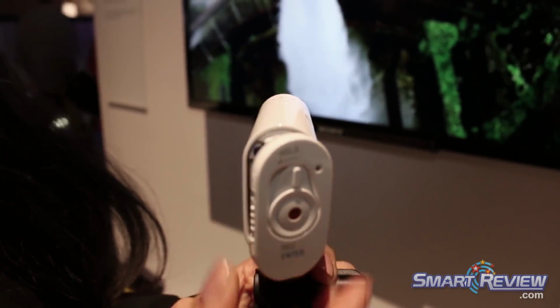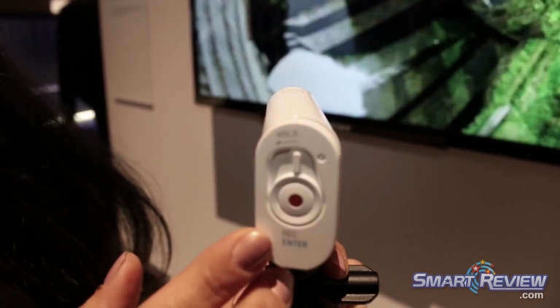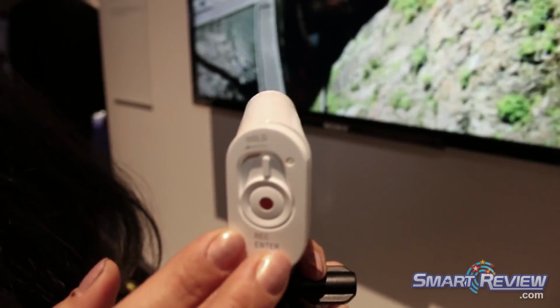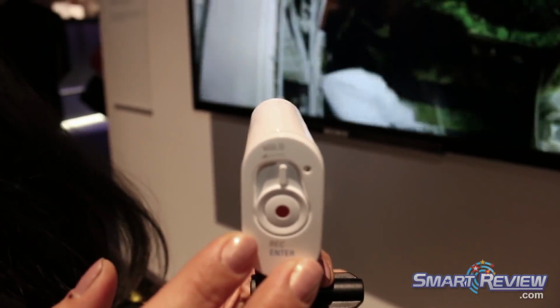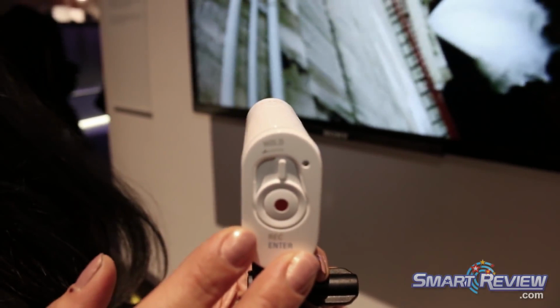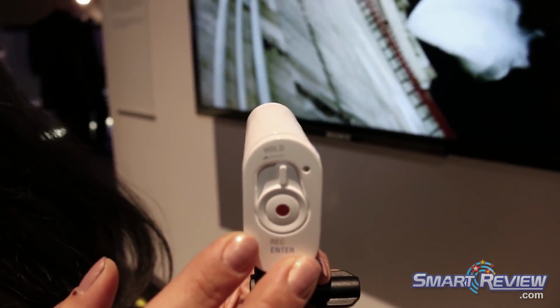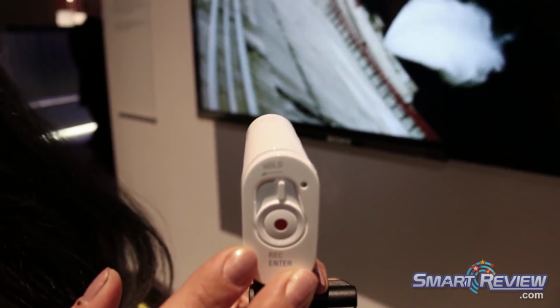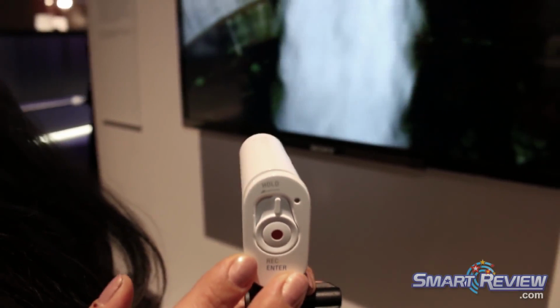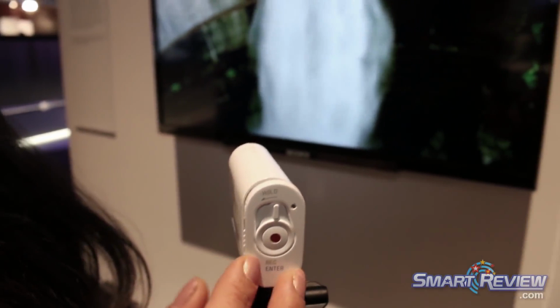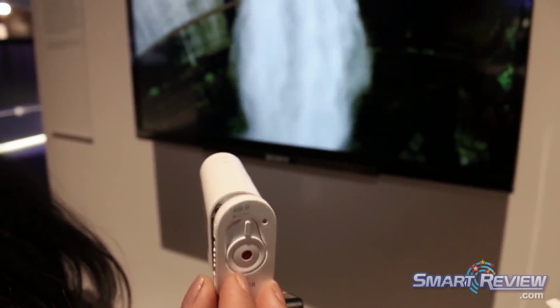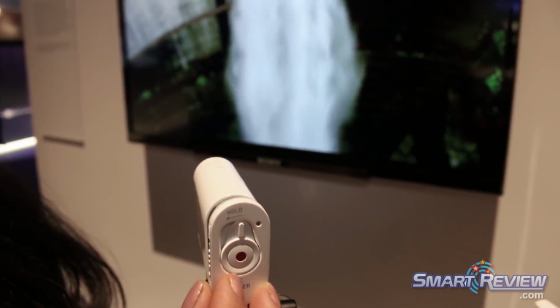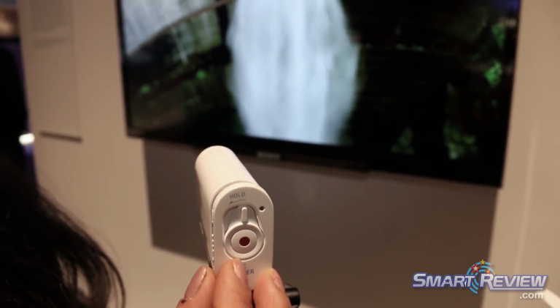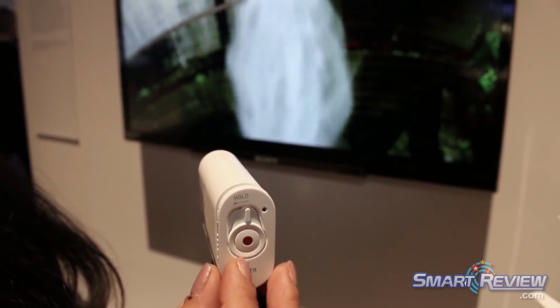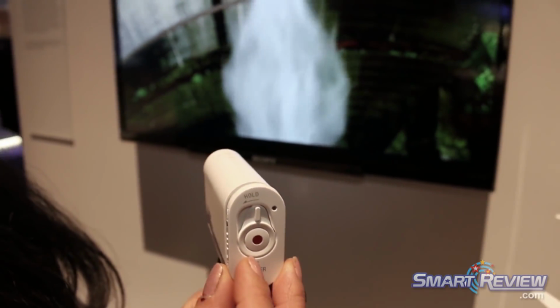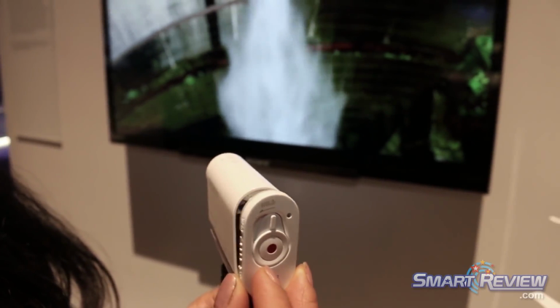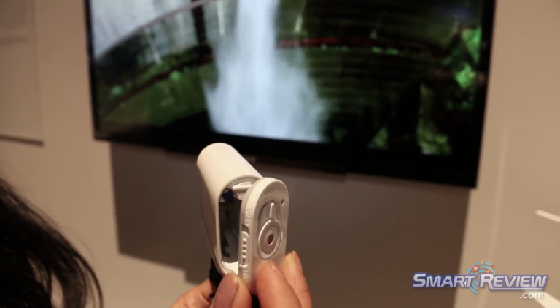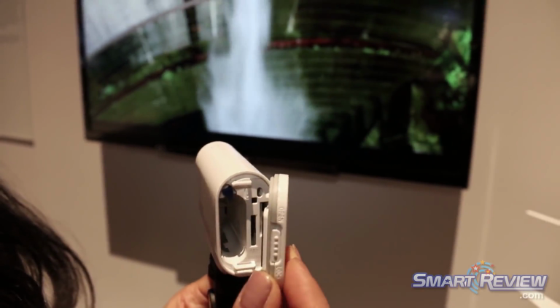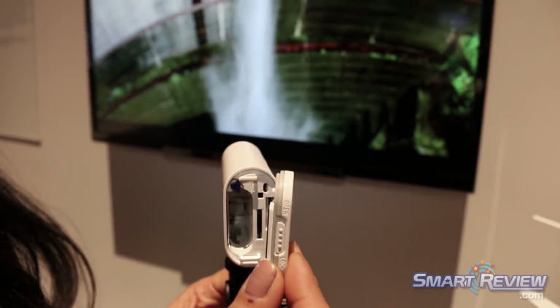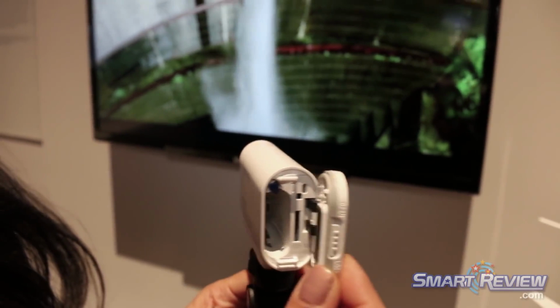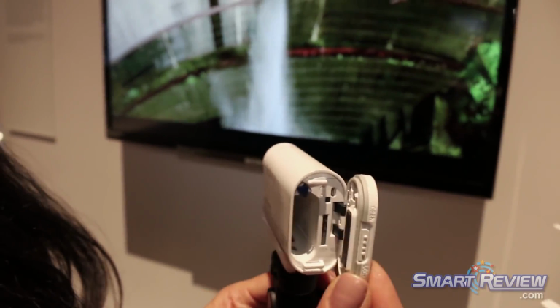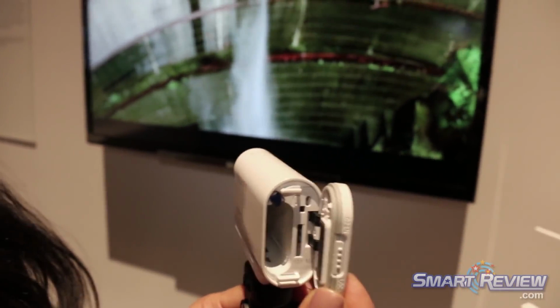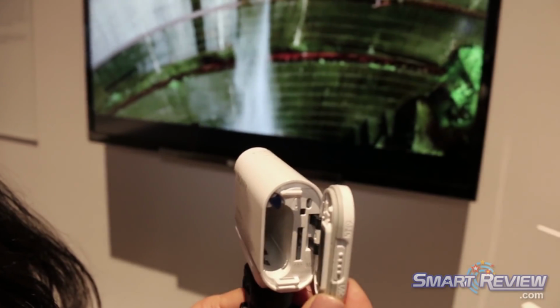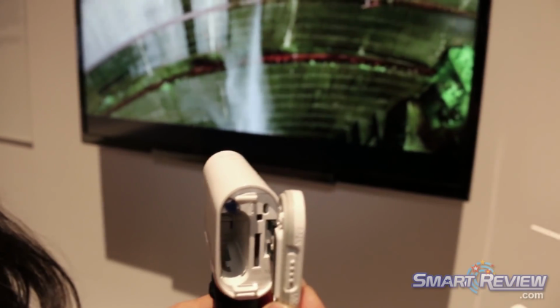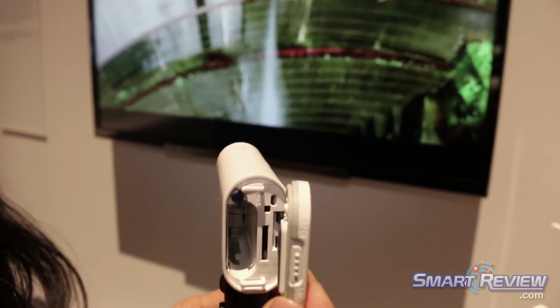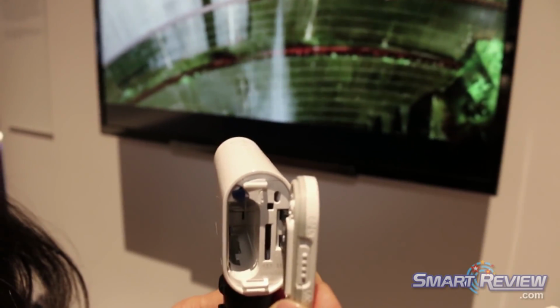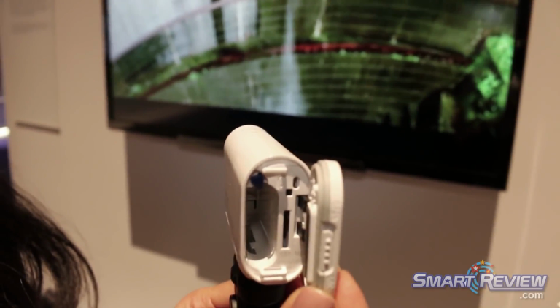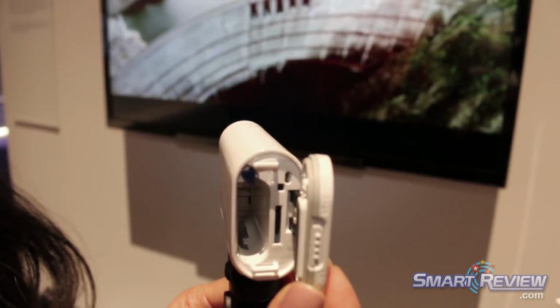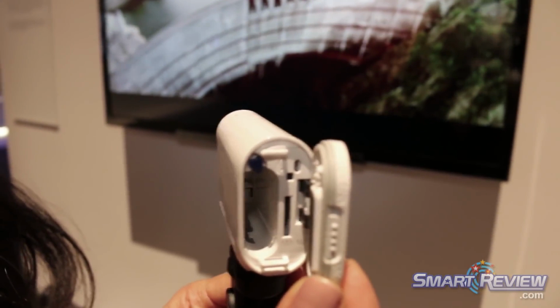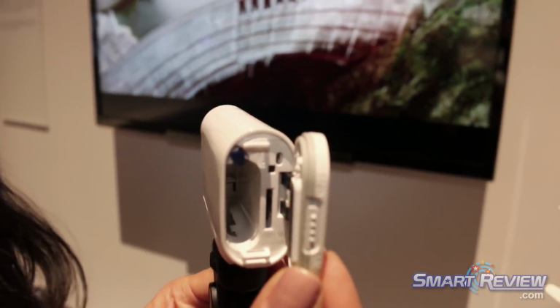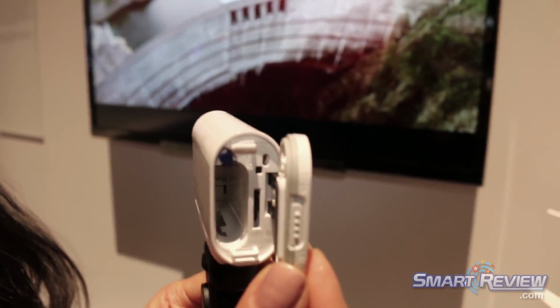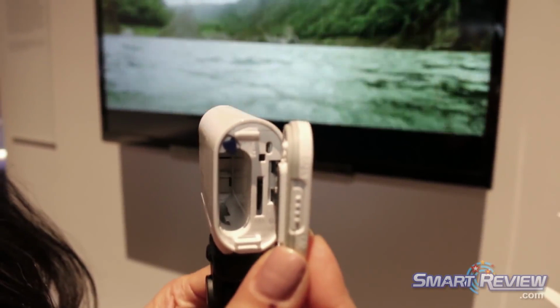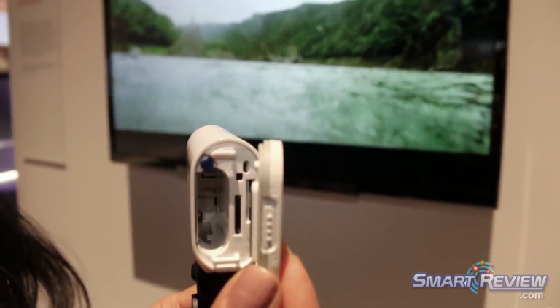As you can see here, there's a big start/stop record button in the back — very easy to maneuver, even with snow gloves on. In the back, there's where you'll have your Micro Memory Stick or micro SD card mounted, as well as your battery, which lasts up to three hours fully charged.